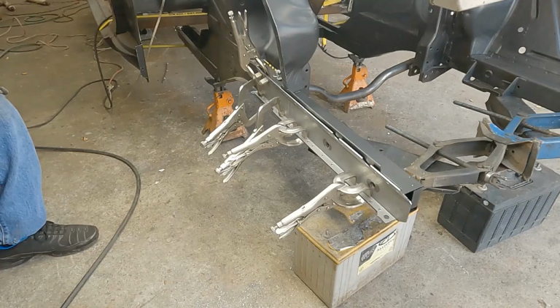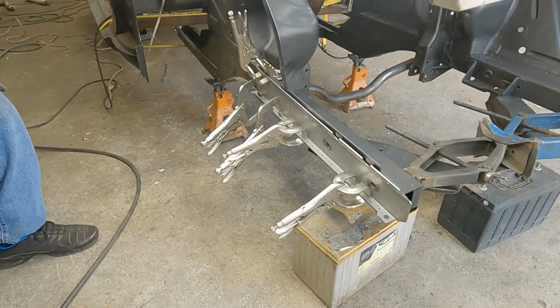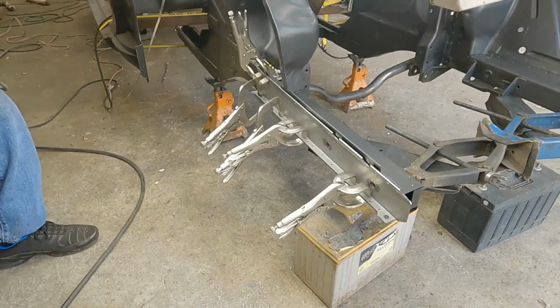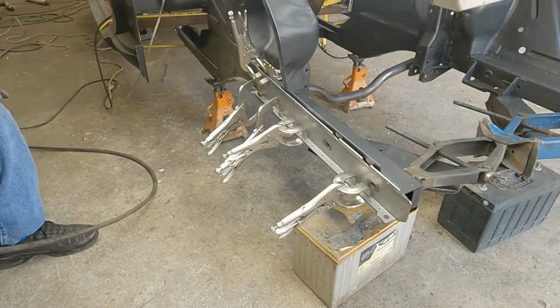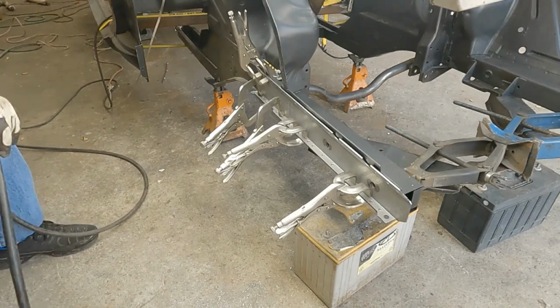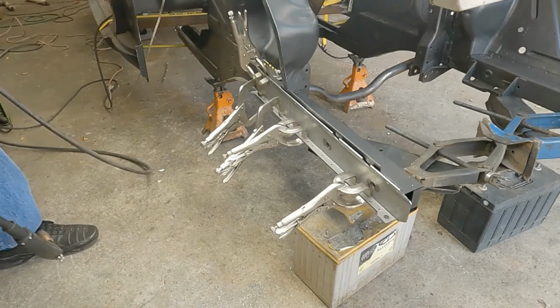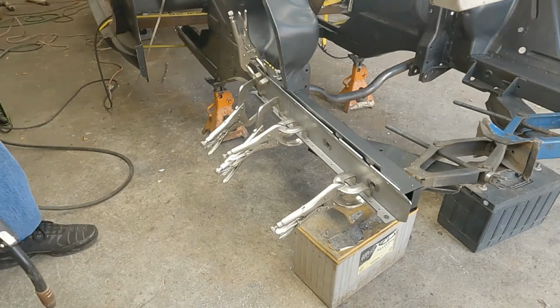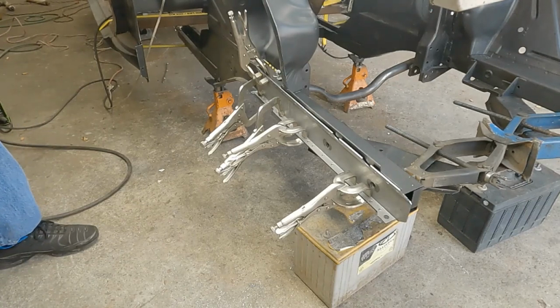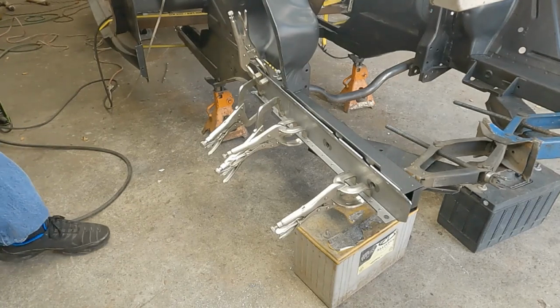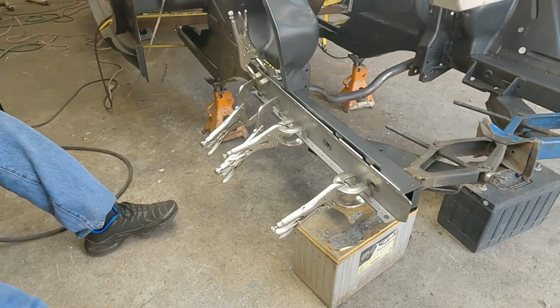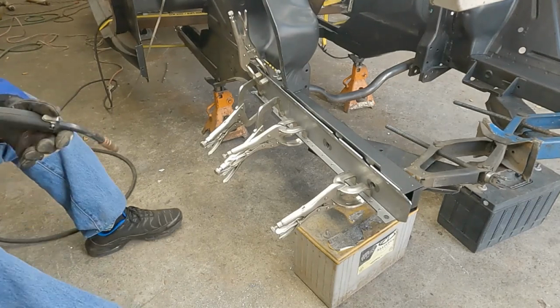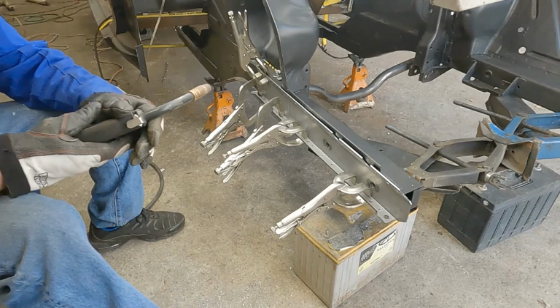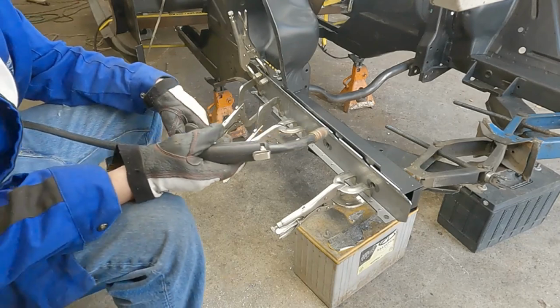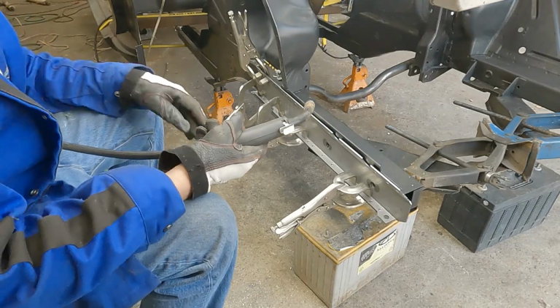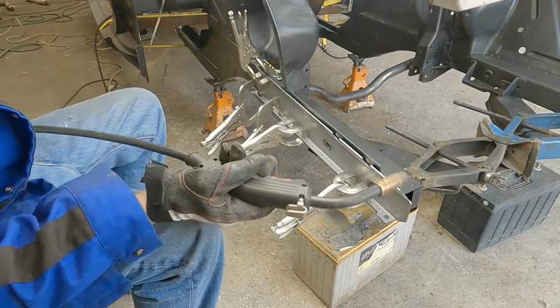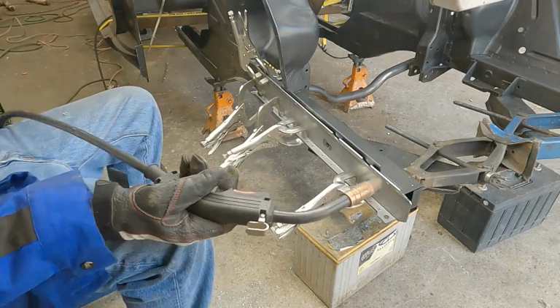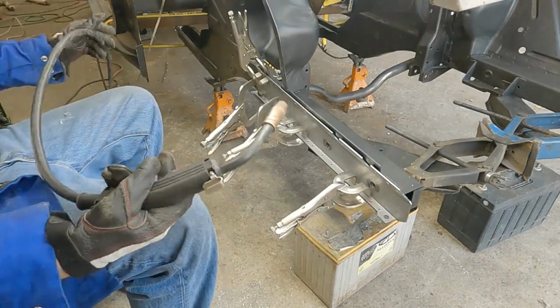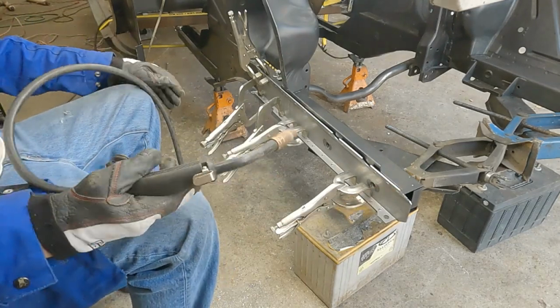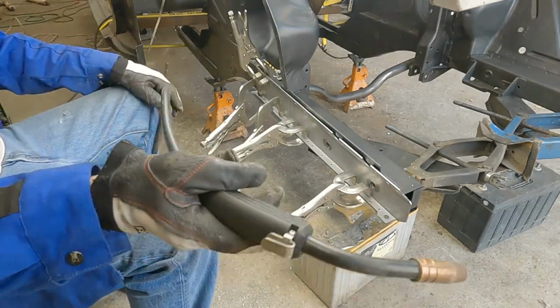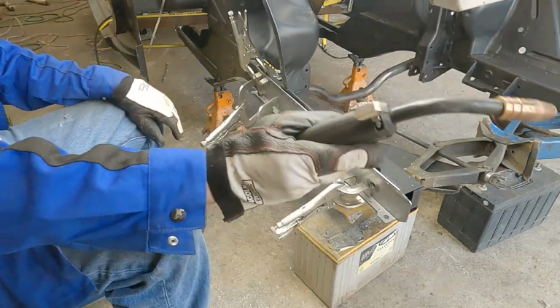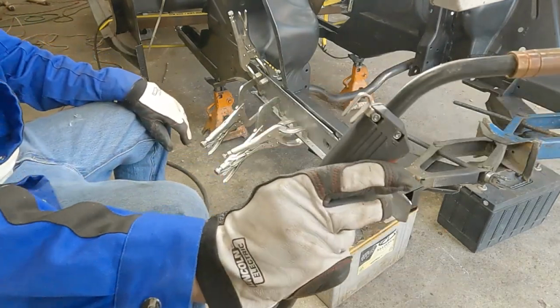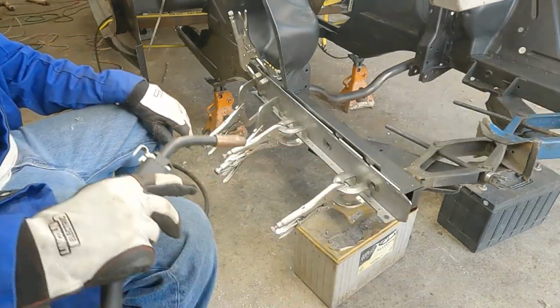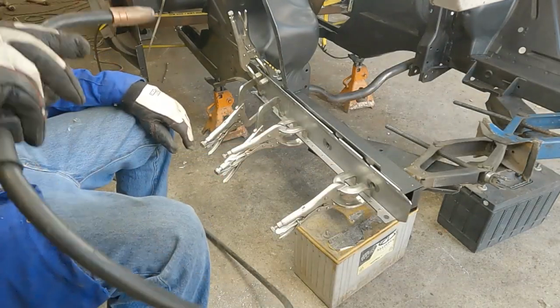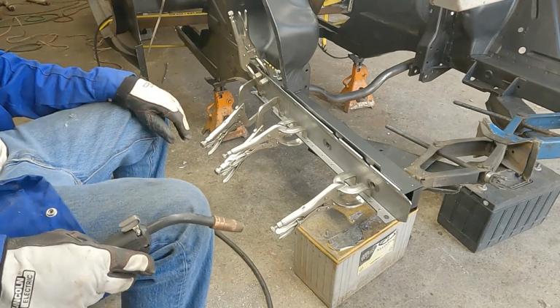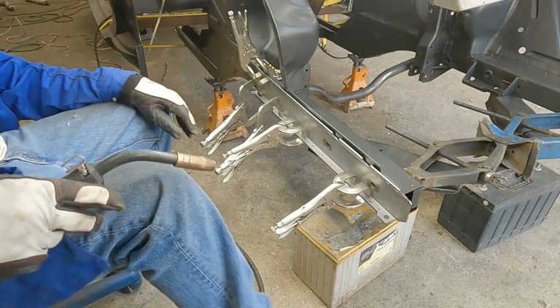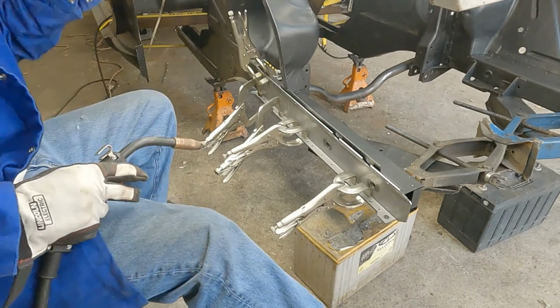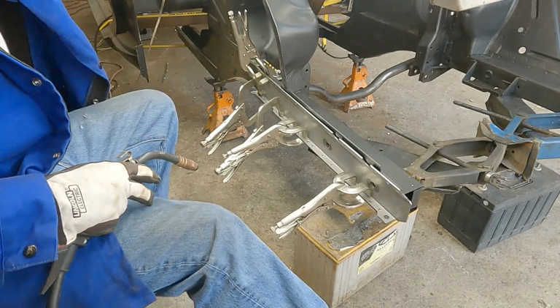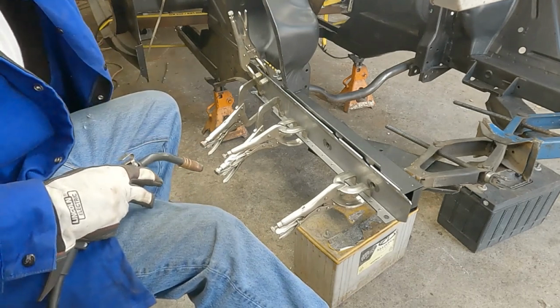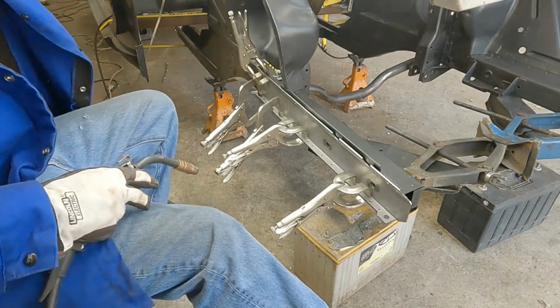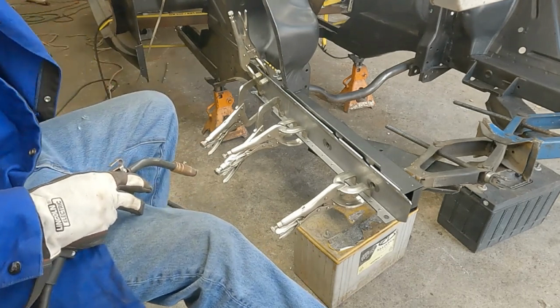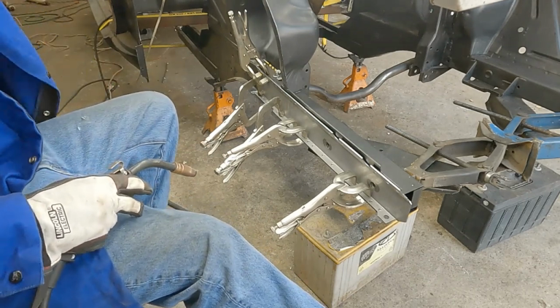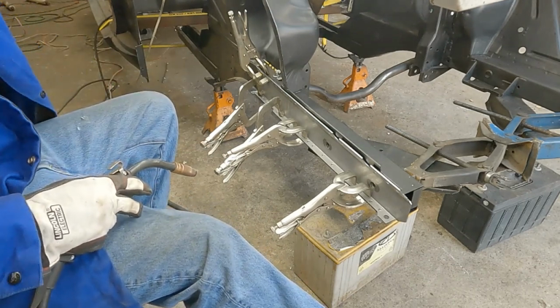I've got this frame rail, I've got one section of it already on, I just had her skin on, so I've got the frame rail sections at least.